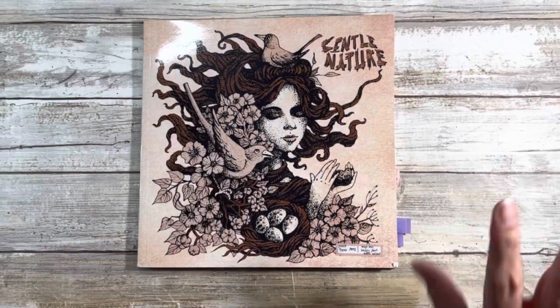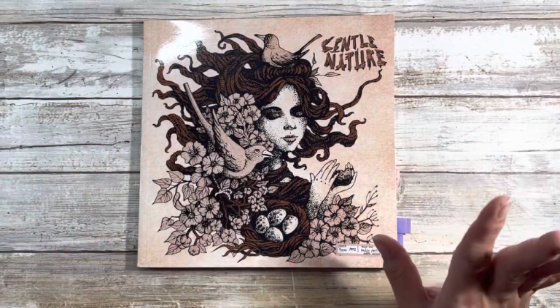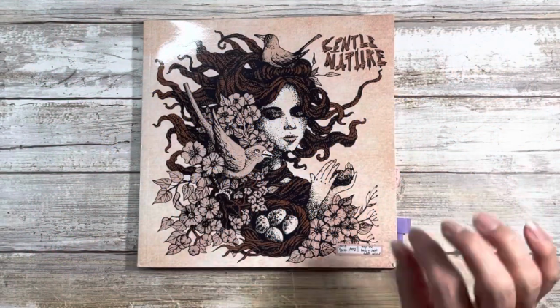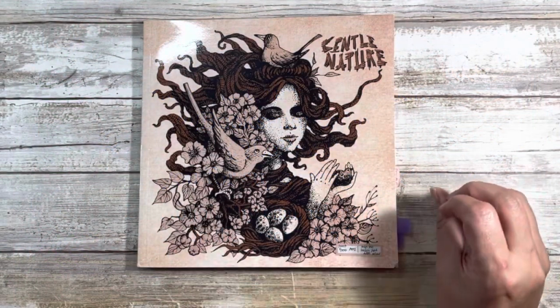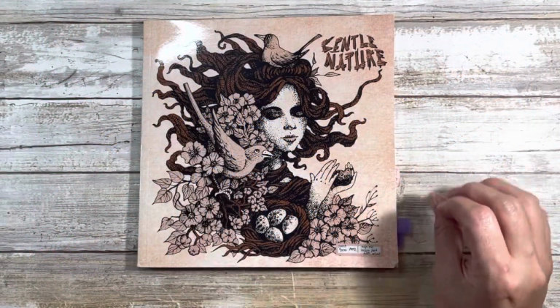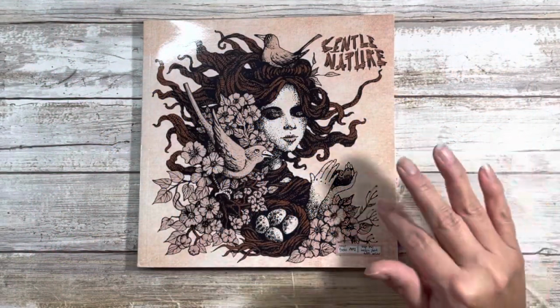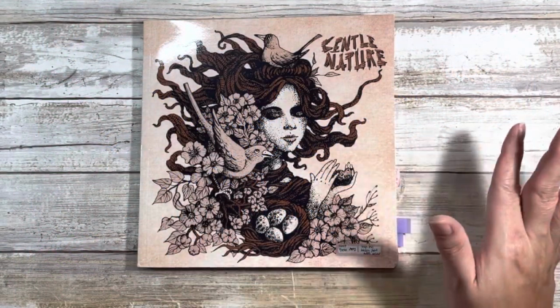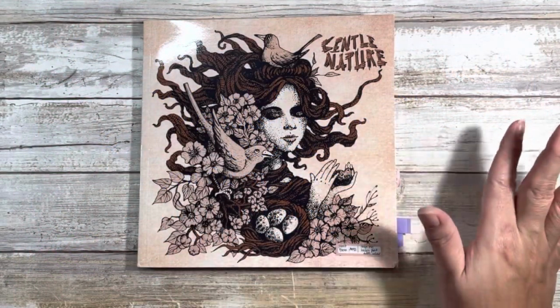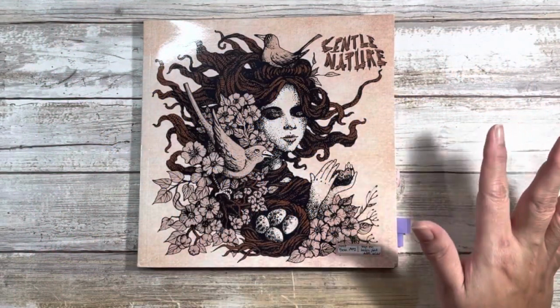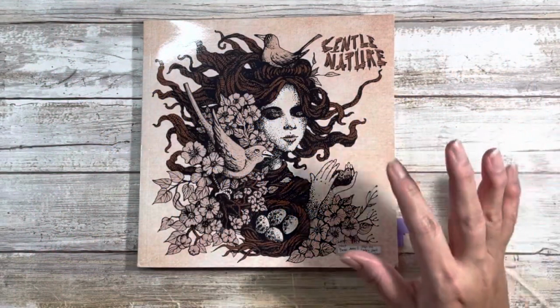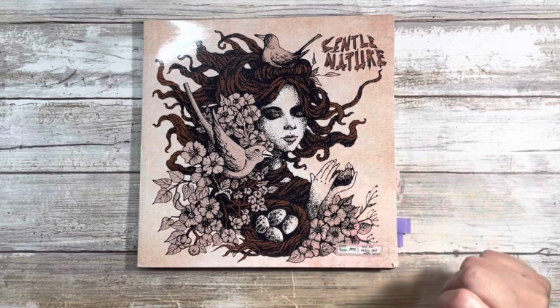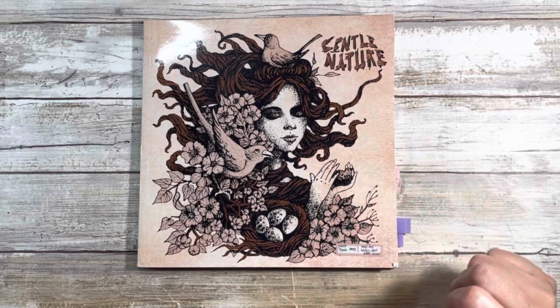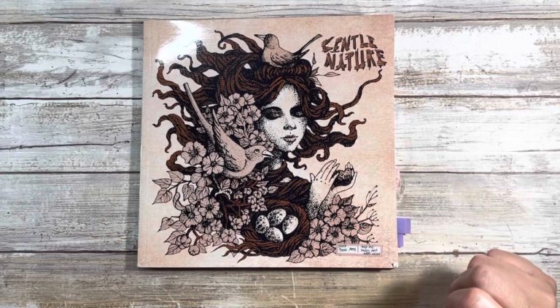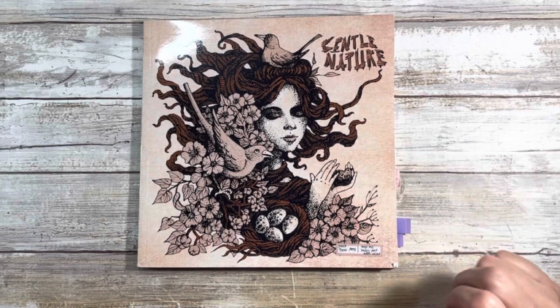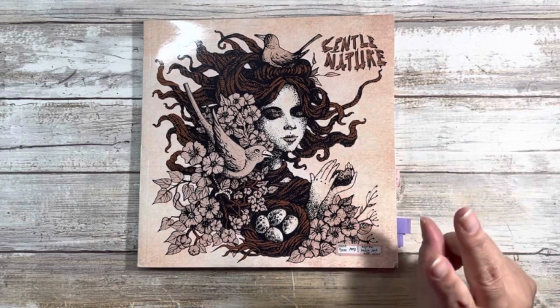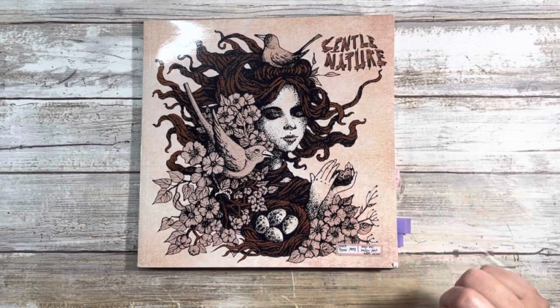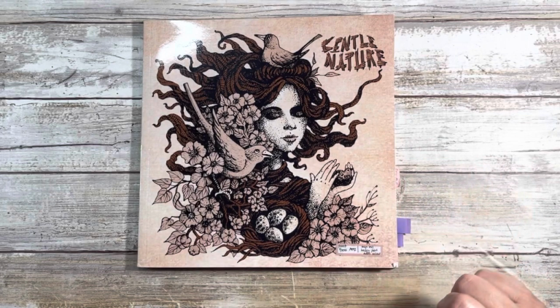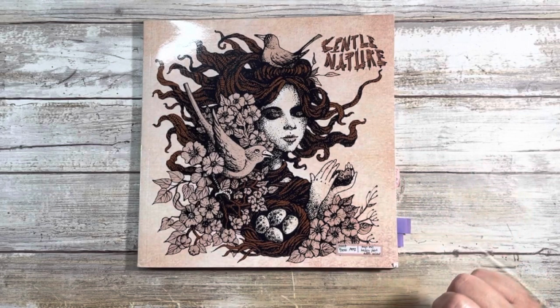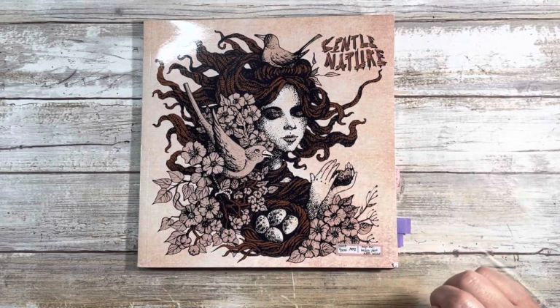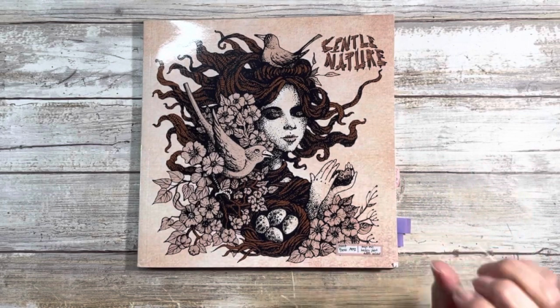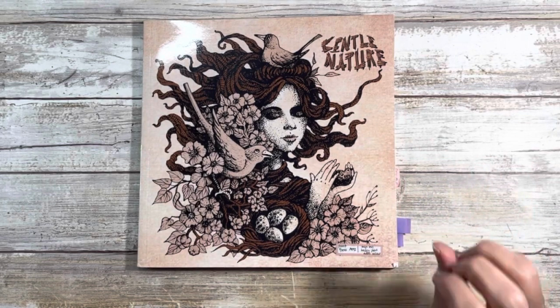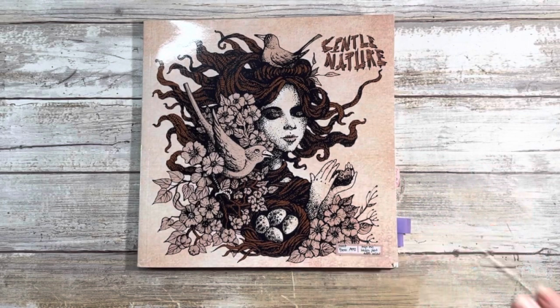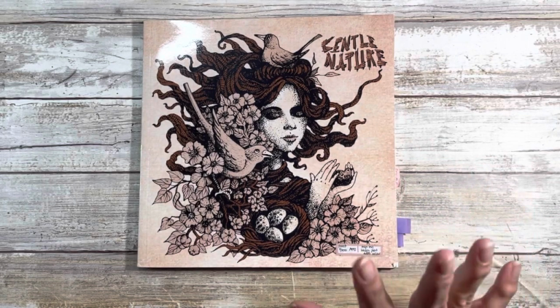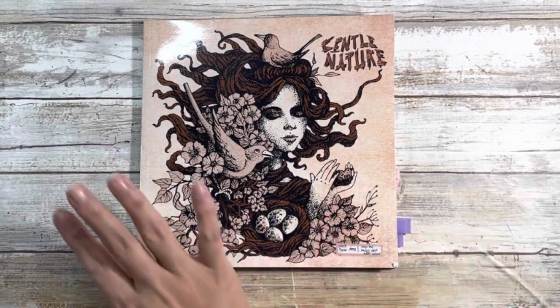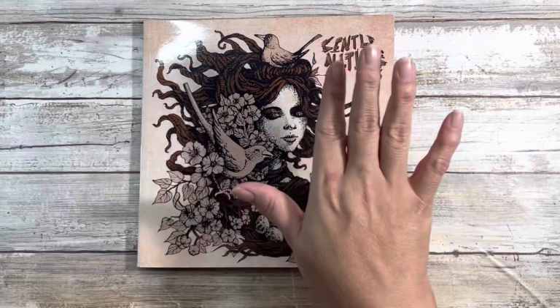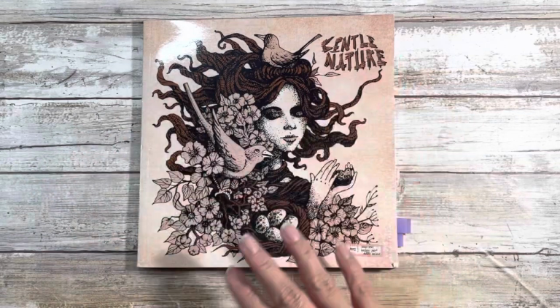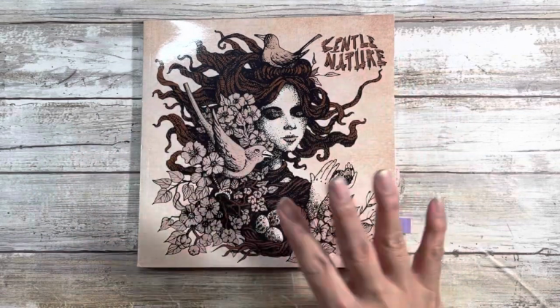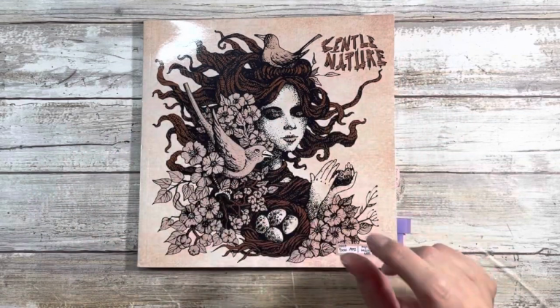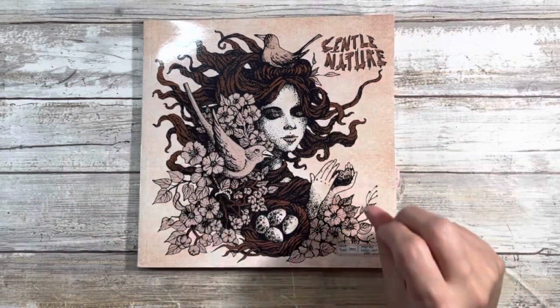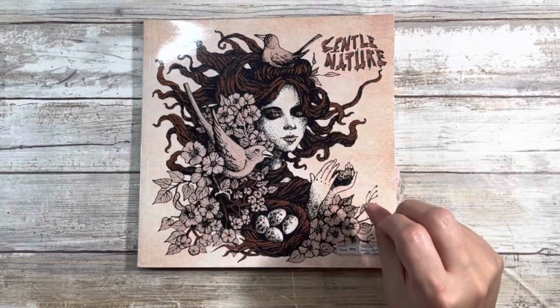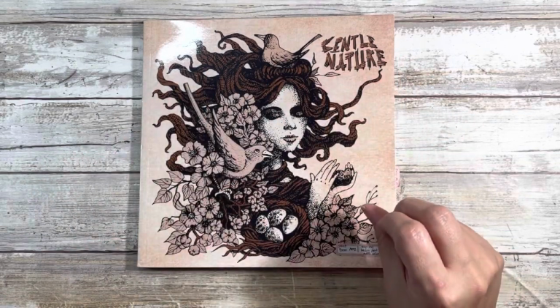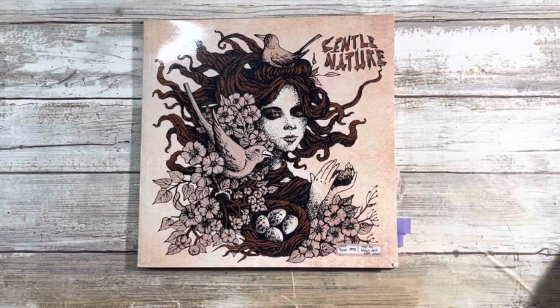So we're going to do a bit of a flip through of this. I'm not really great at them but I did want to show you guys this coloring book. I have completed two pages in here and I have thoughts, so I'm going to do the flip through because there are doubles in here.